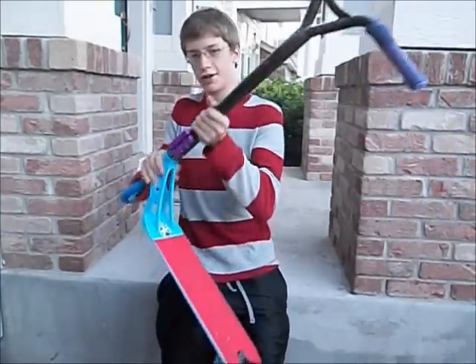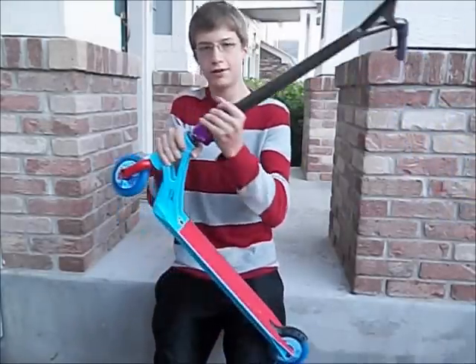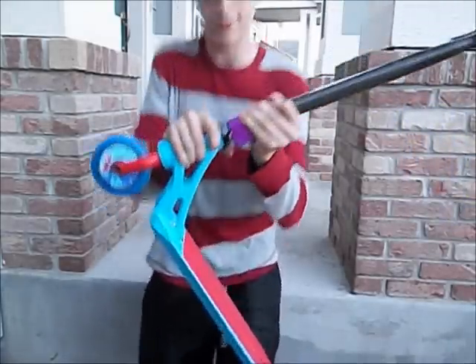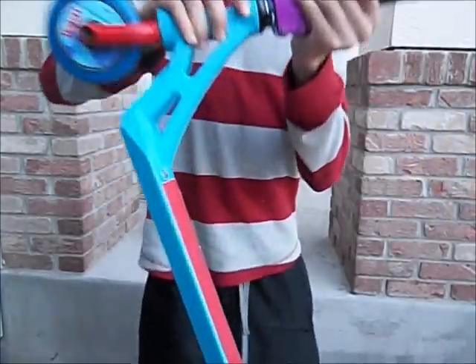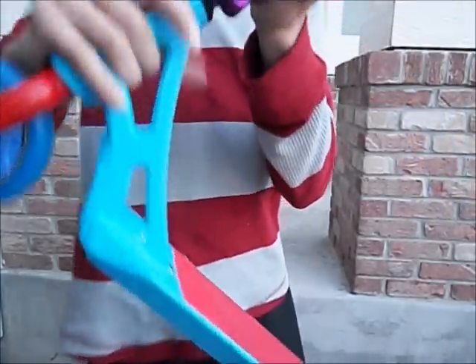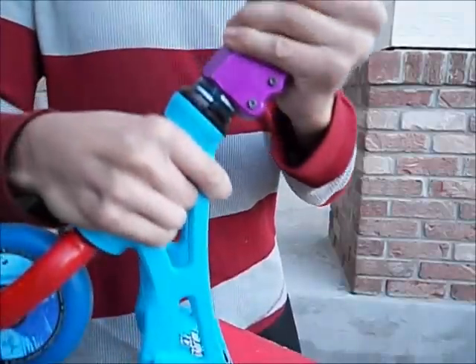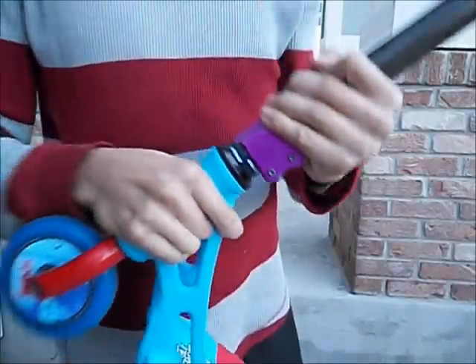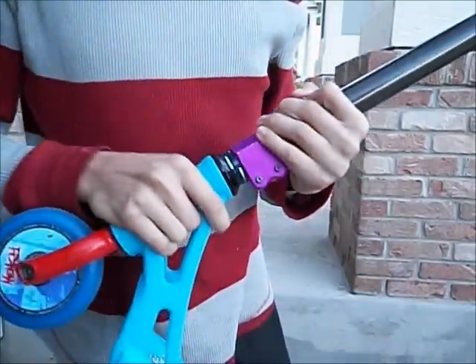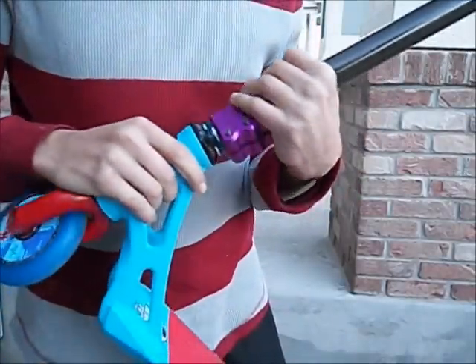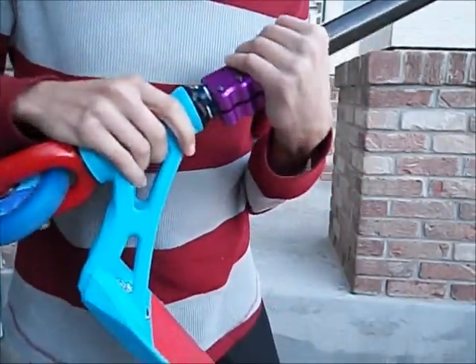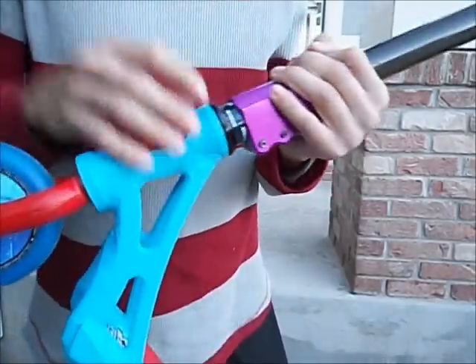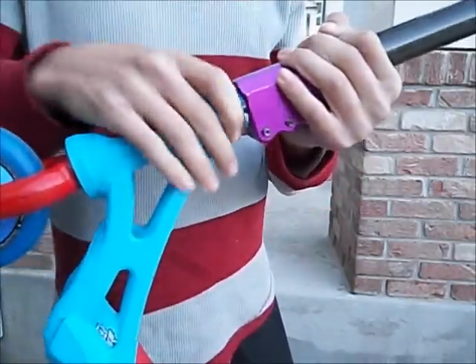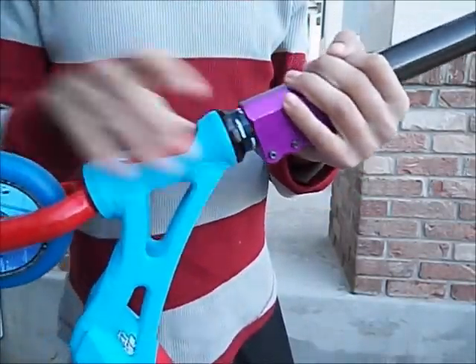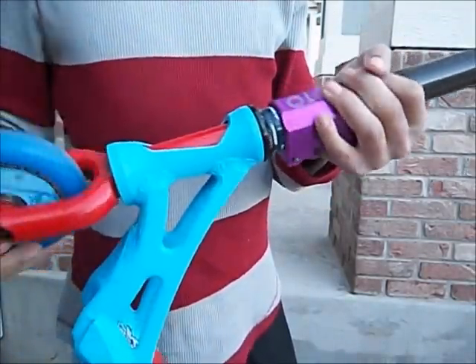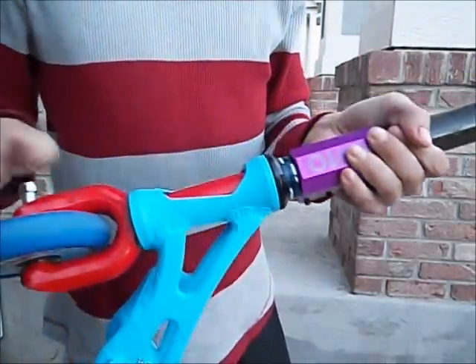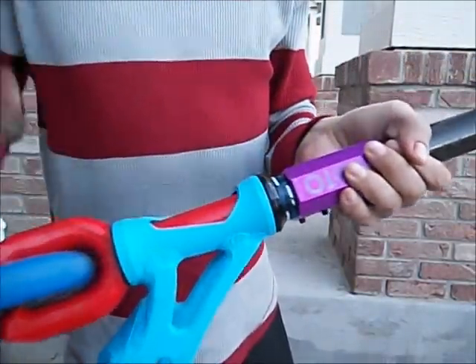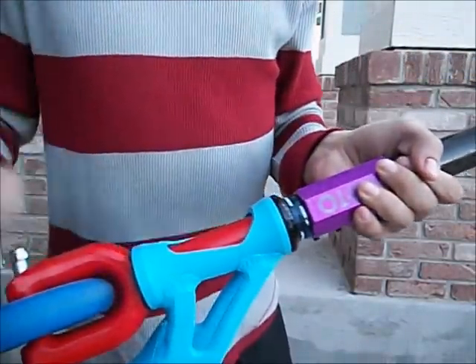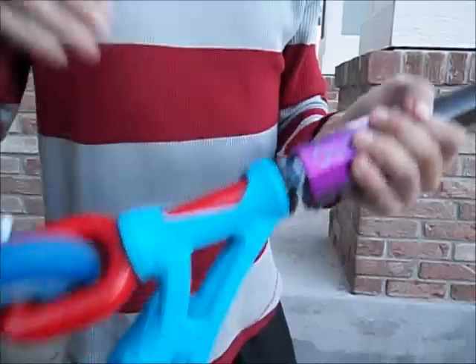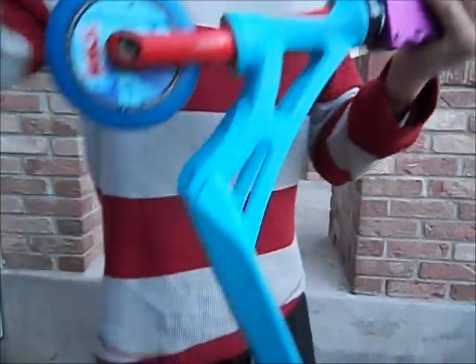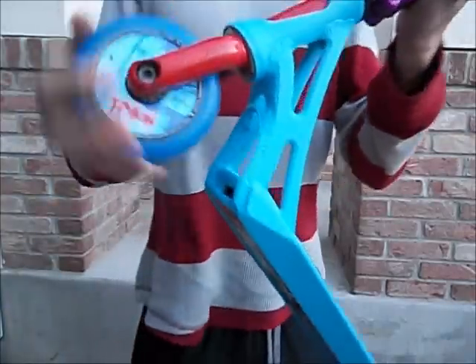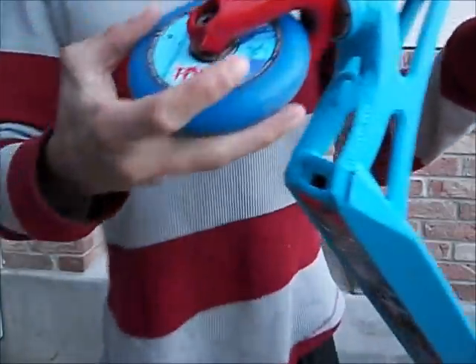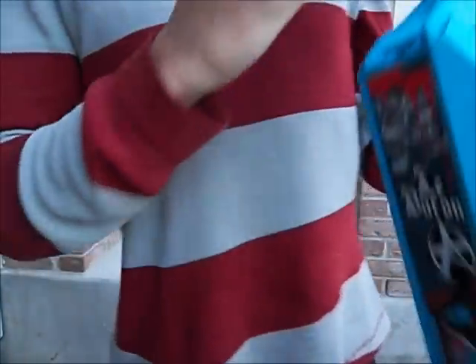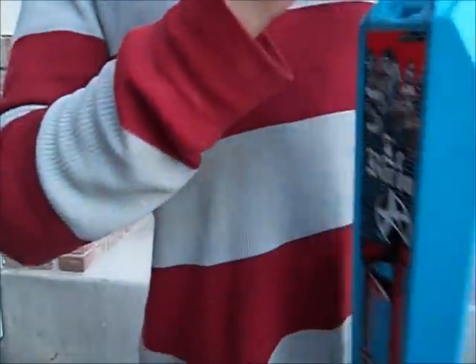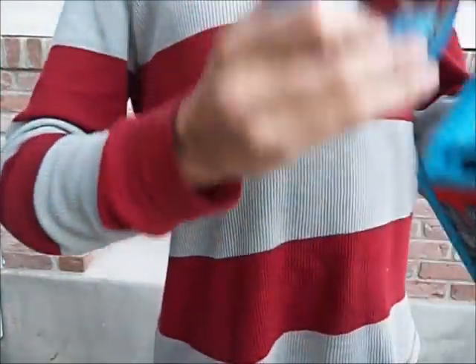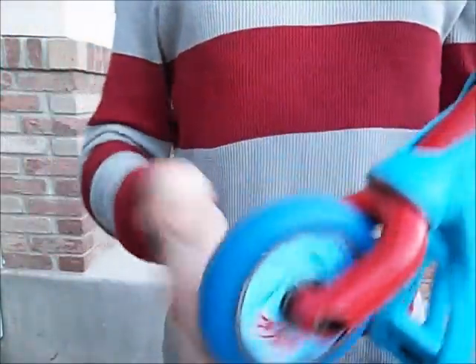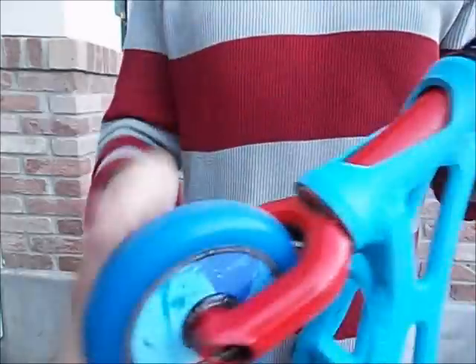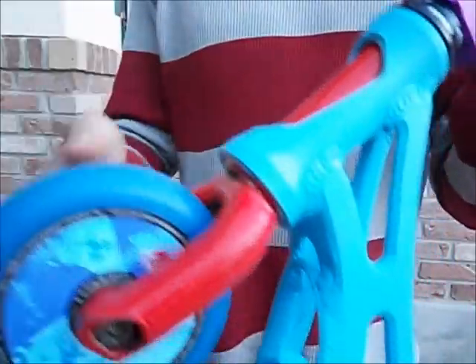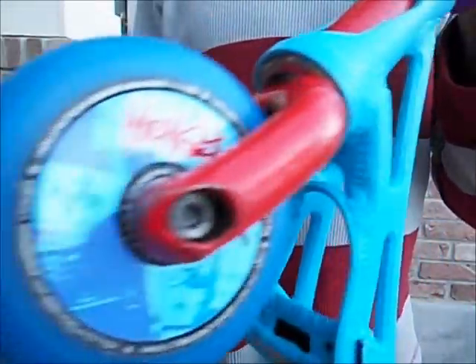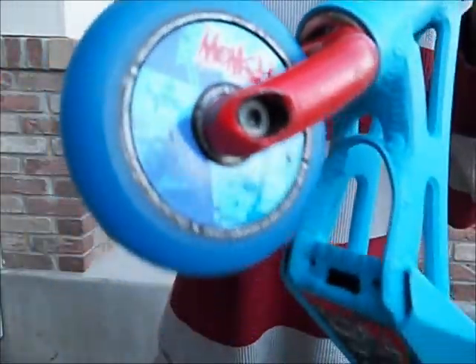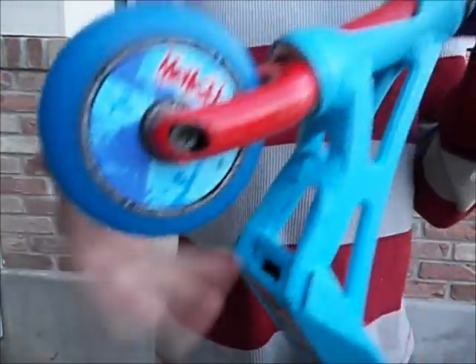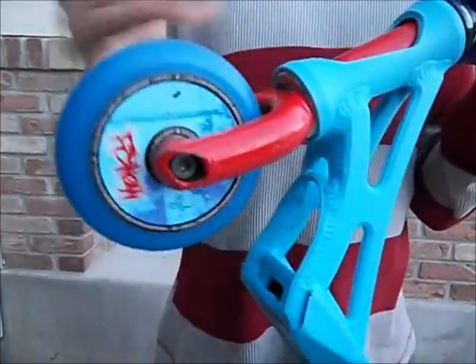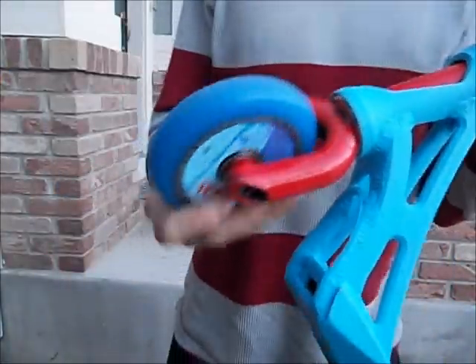Going down here, we have a Blunt MV — whatever the name is nowadays — headset. It says Blunt on it. And then we have a red SMX fork. I painted it myself, so it looks perfect. It's obviously how I painted it.